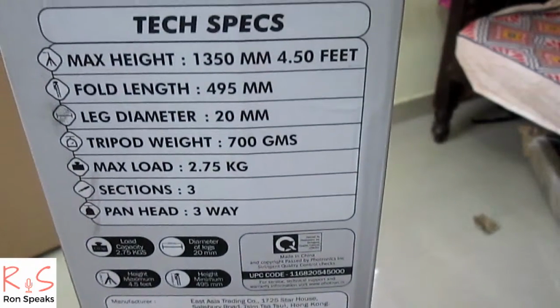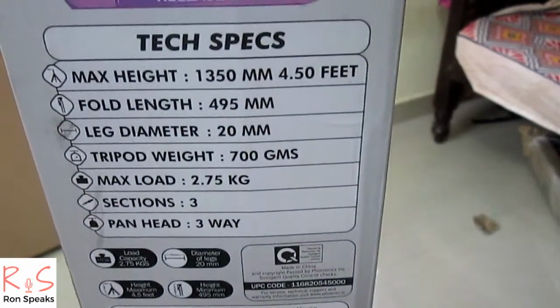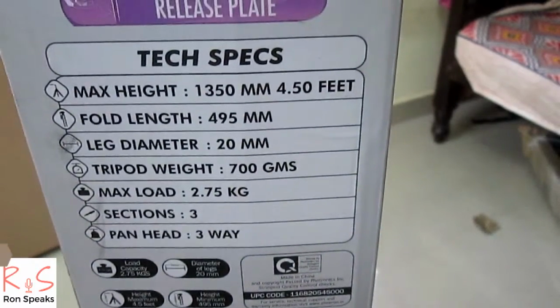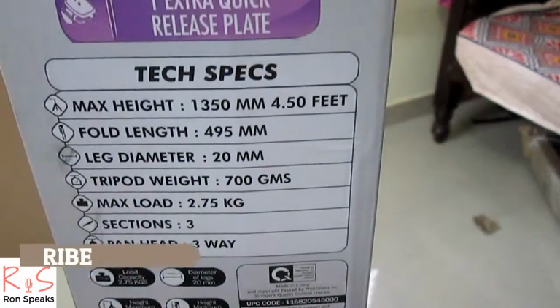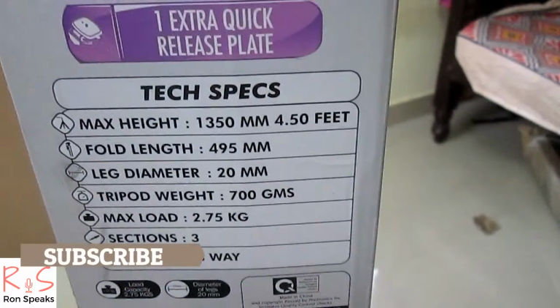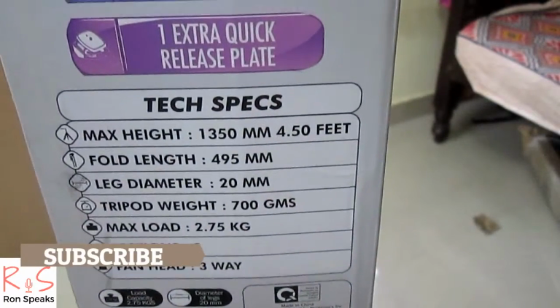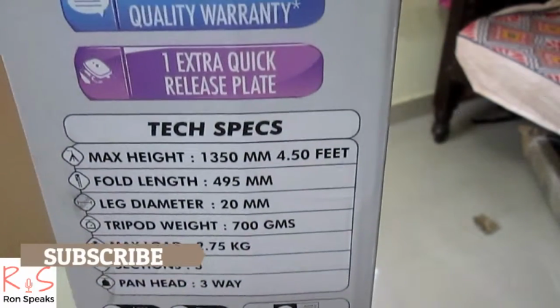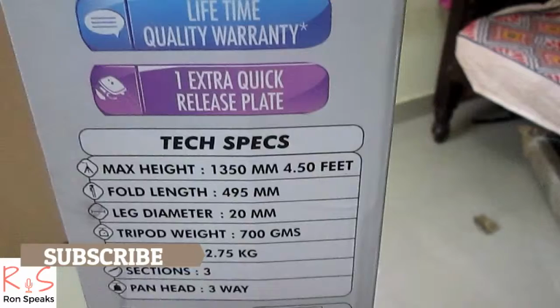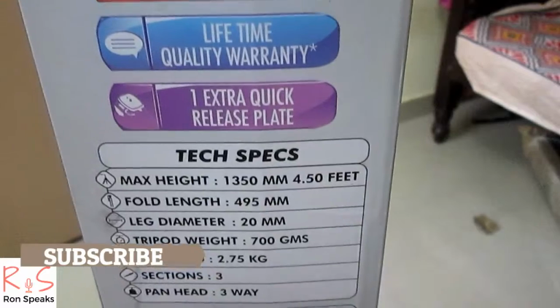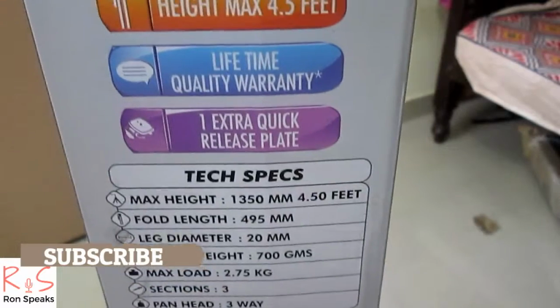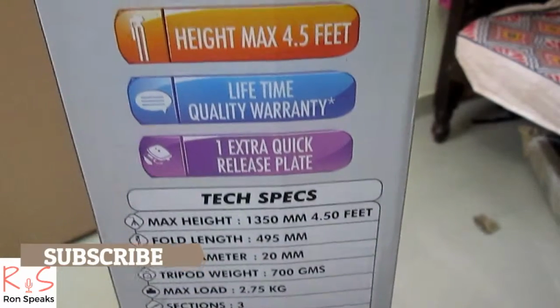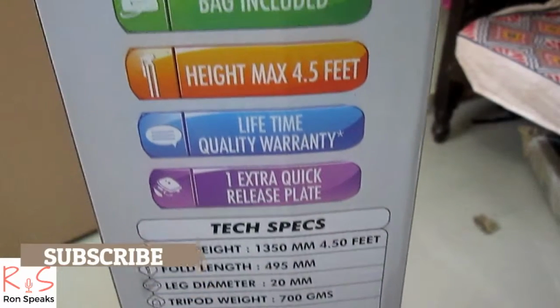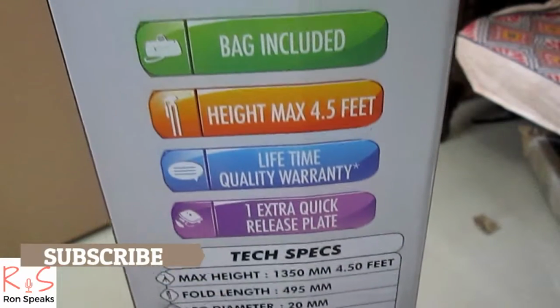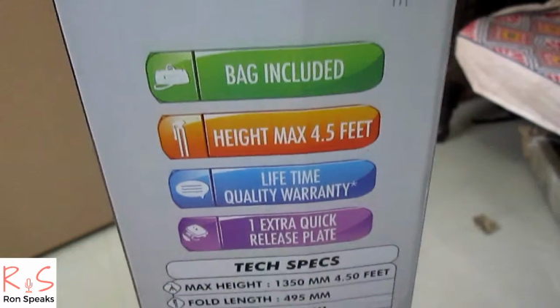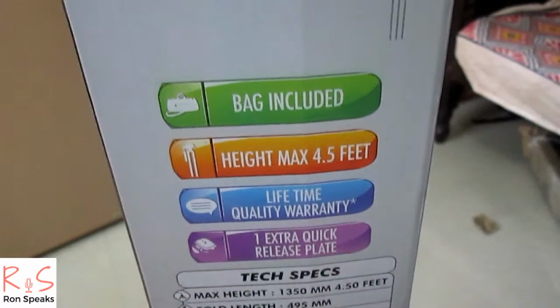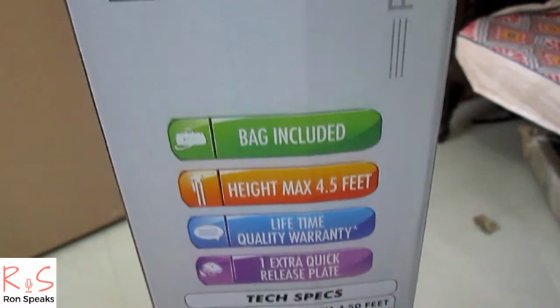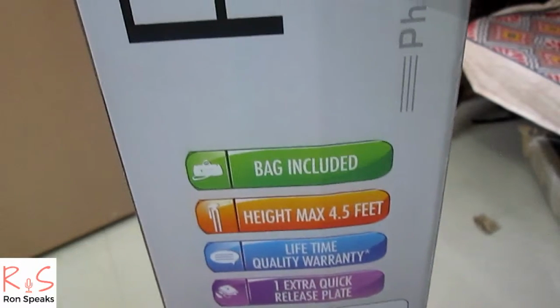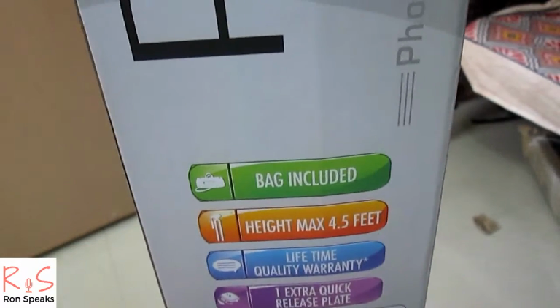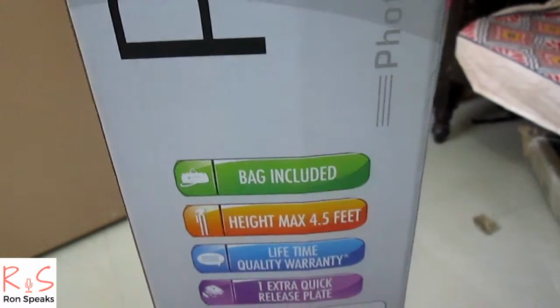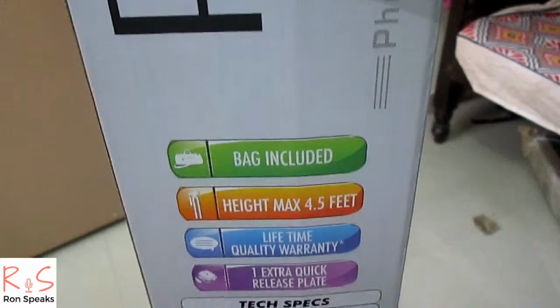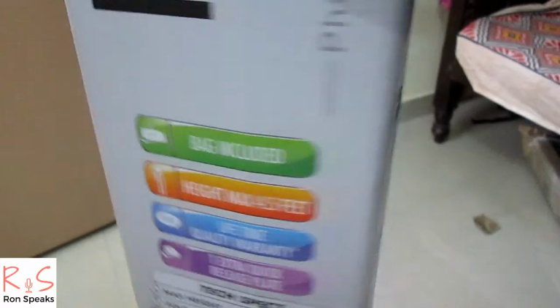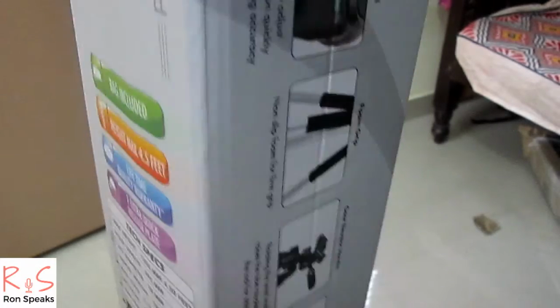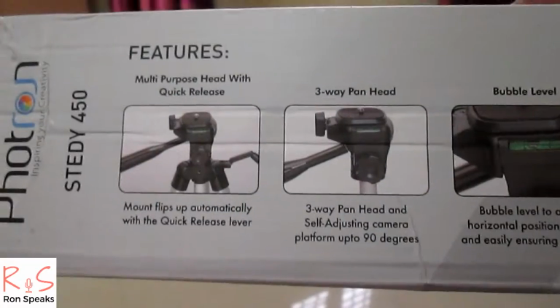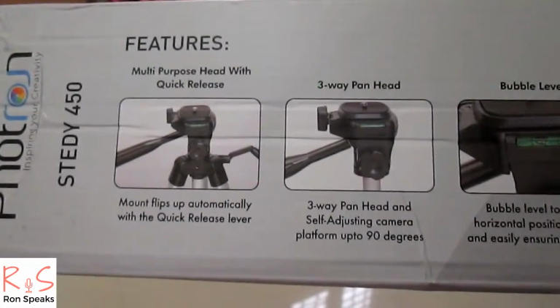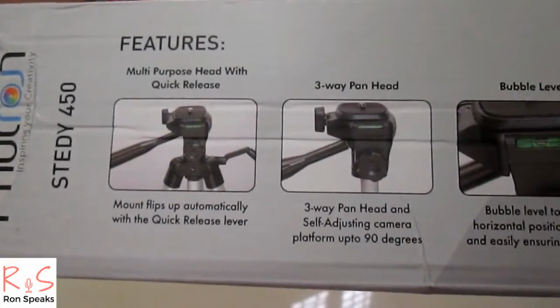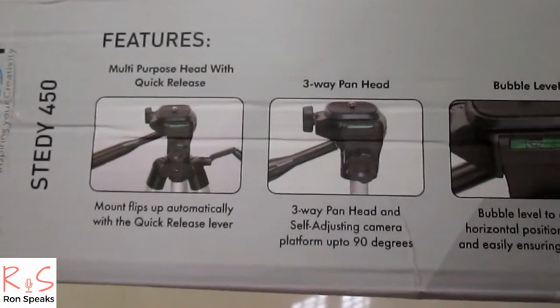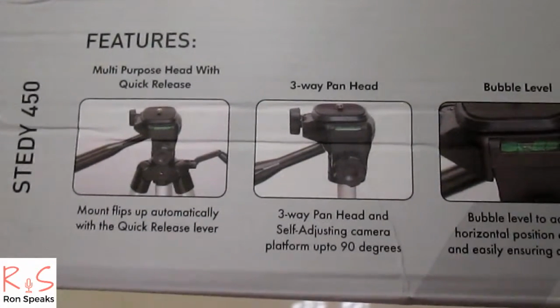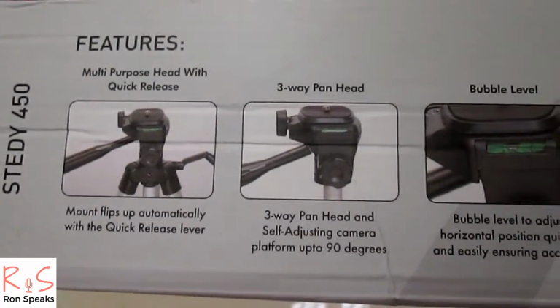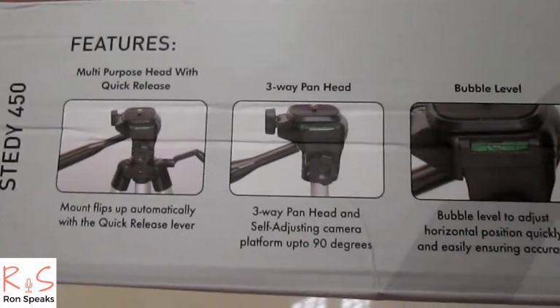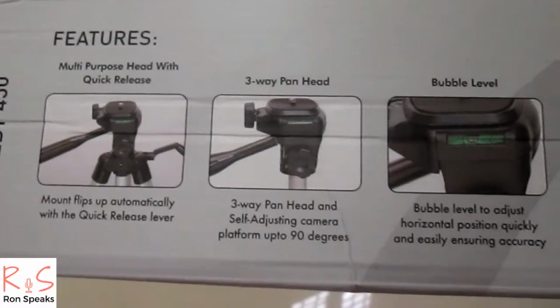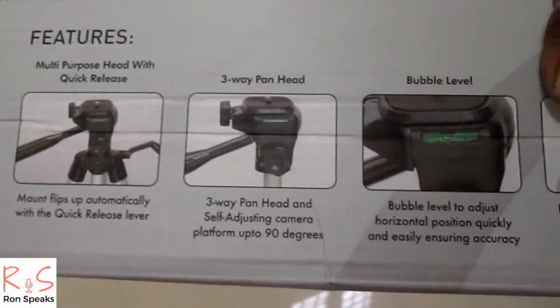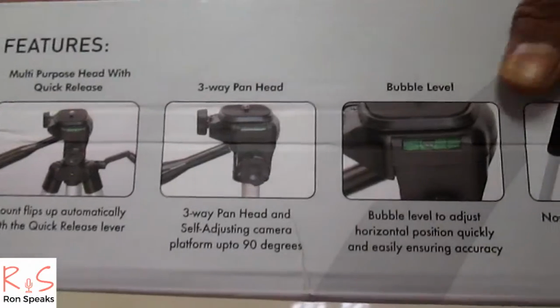The MRP marked on the box is 1800 rupees, but I got this product from Amazon.in on the Great Indian Festival sale for around 650 rupees — so that's a good deal. These are the features of the tripod: it has a multi-purpose head with quick release 3-way pan head.